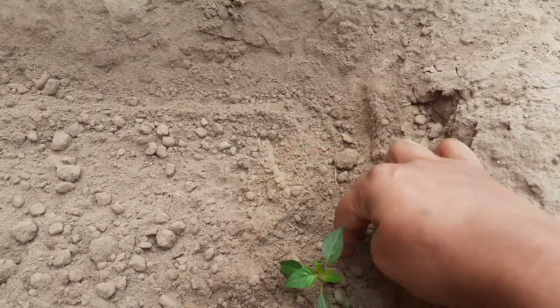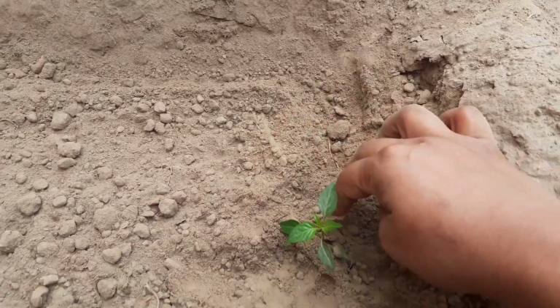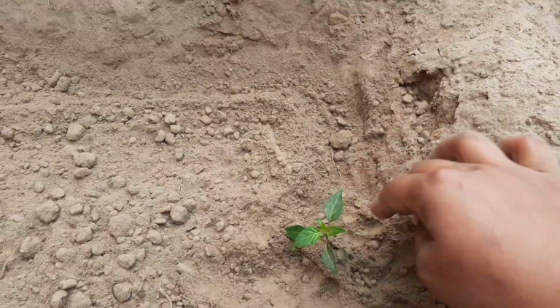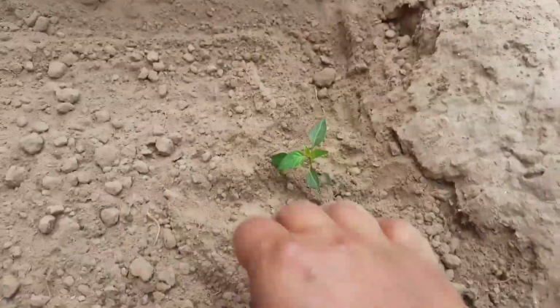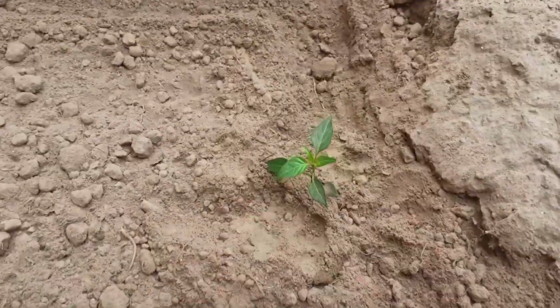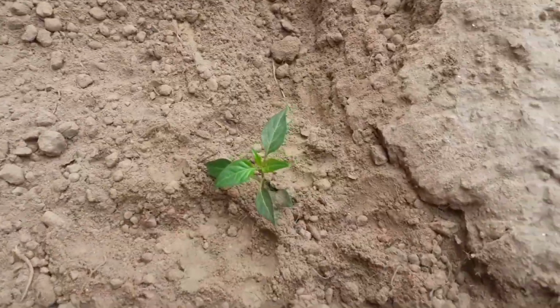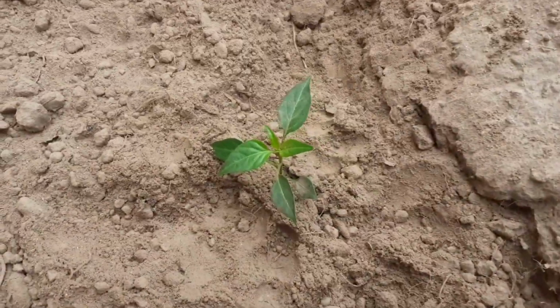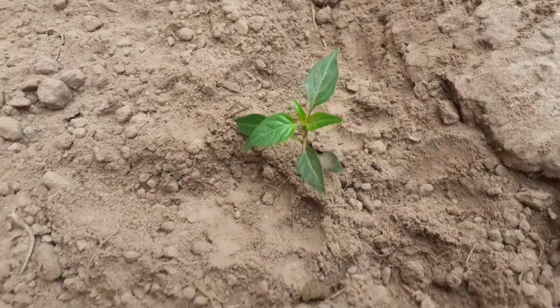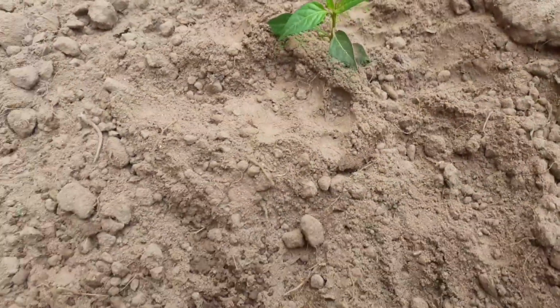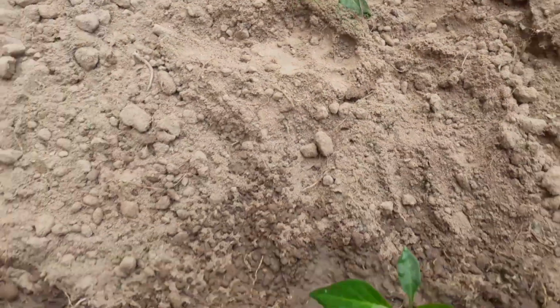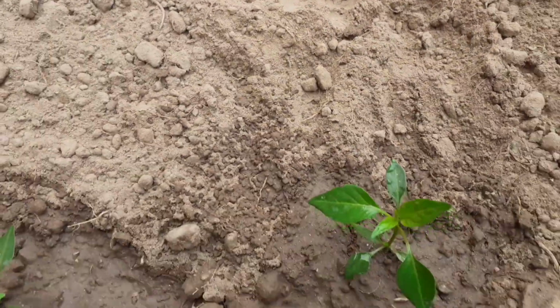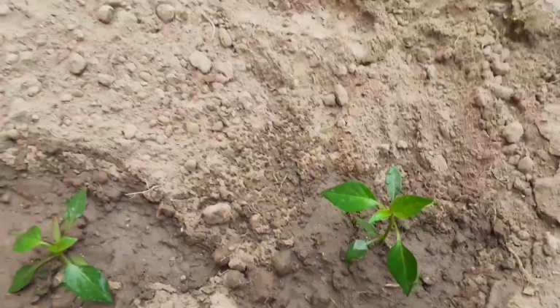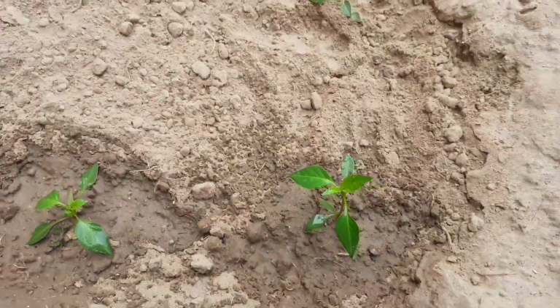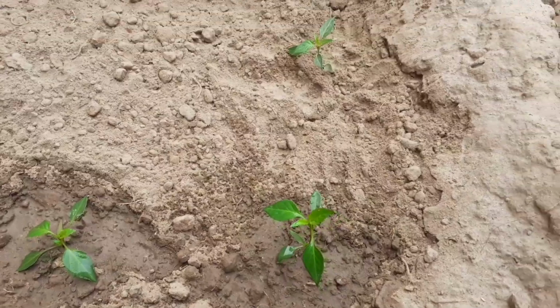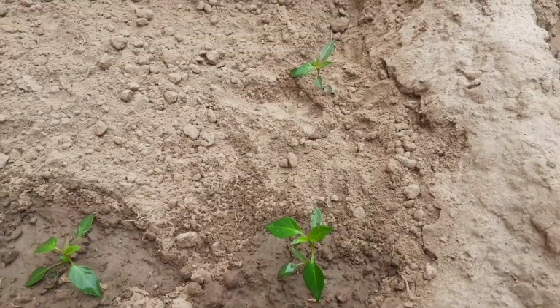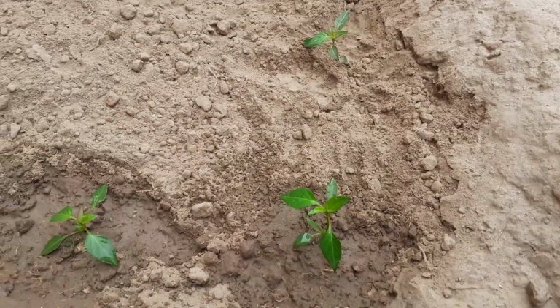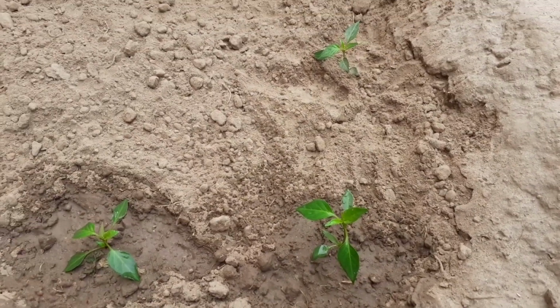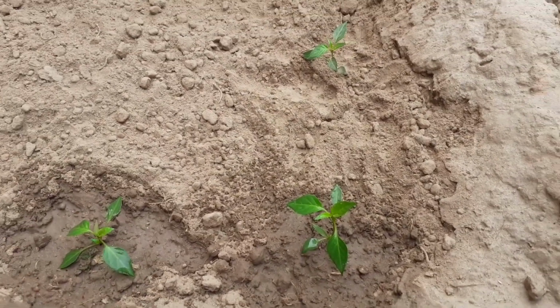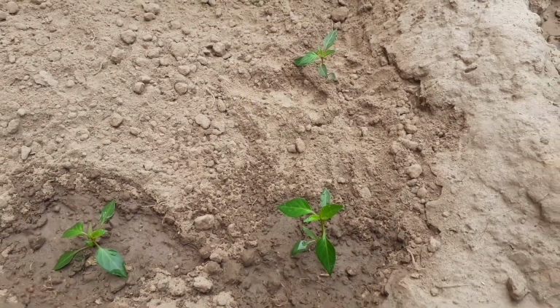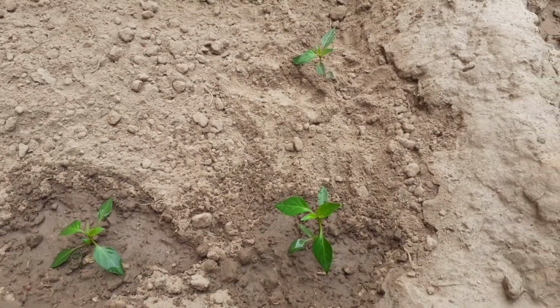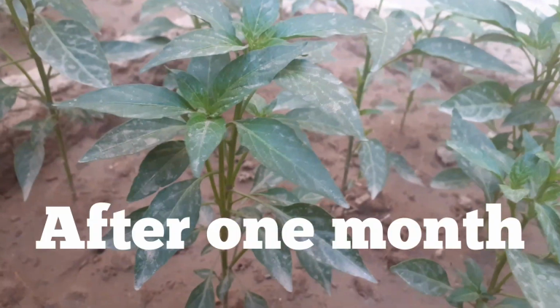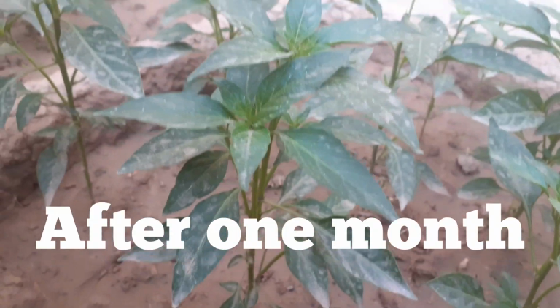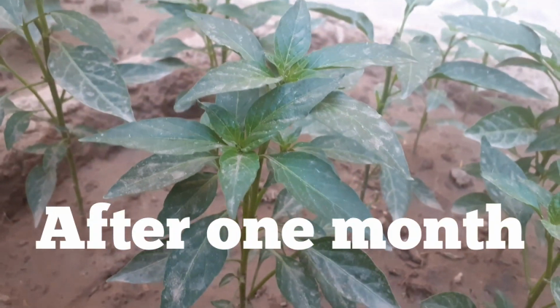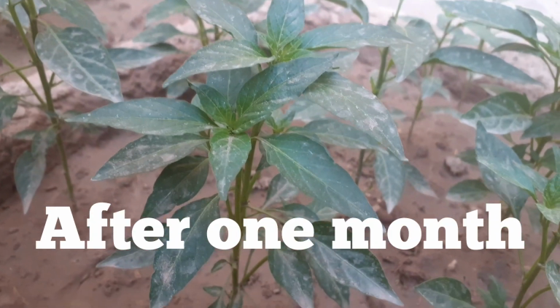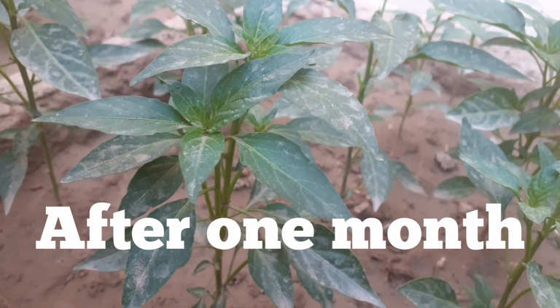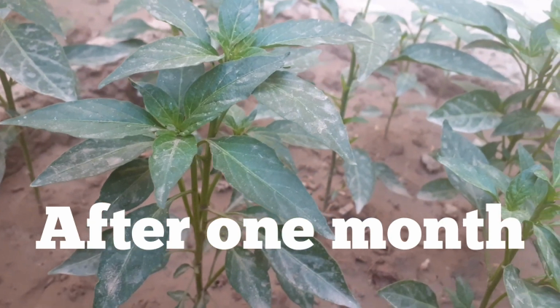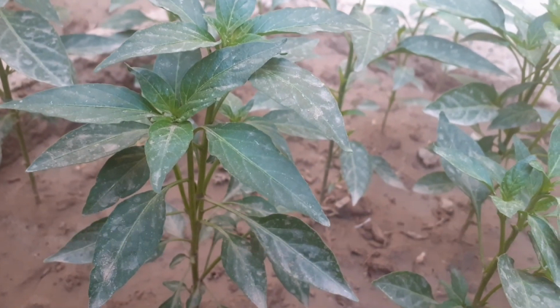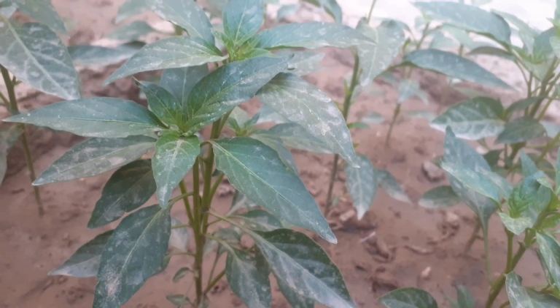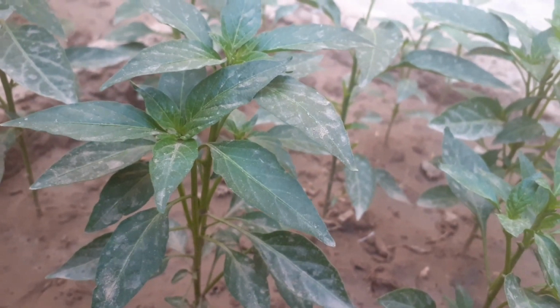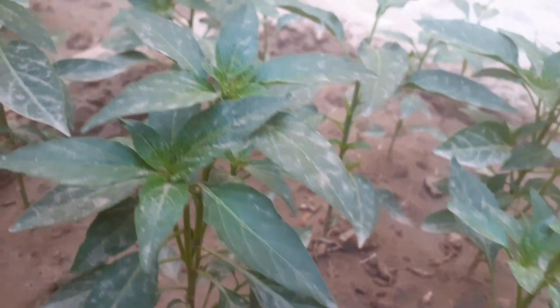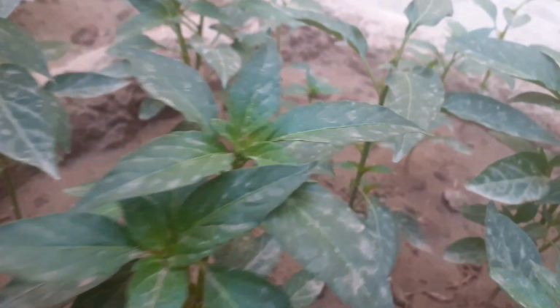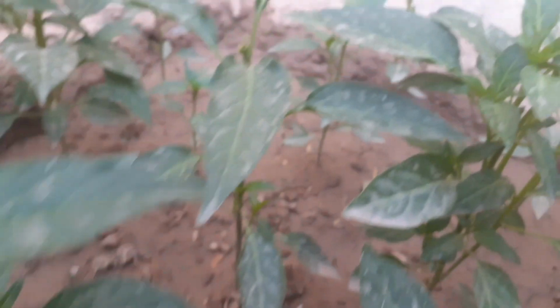Water your plants regularly throughout the growing season. They are thirsty plants, and on hot summer days give water twice a day — in the morning and in the evening. After one month, my chili plants are growing very well.